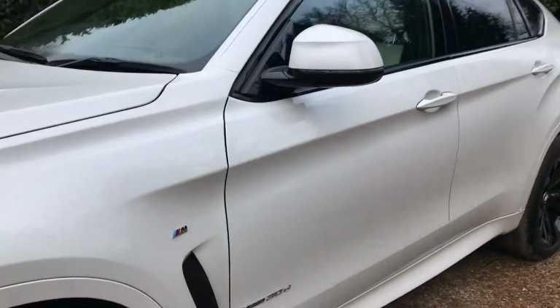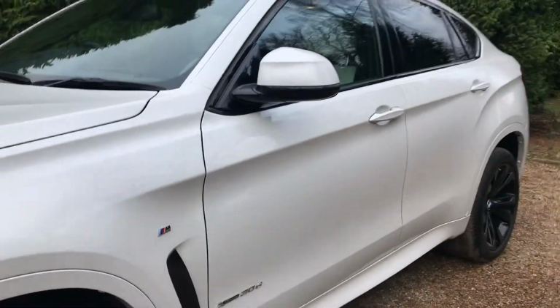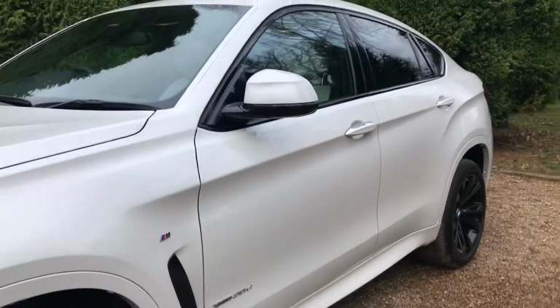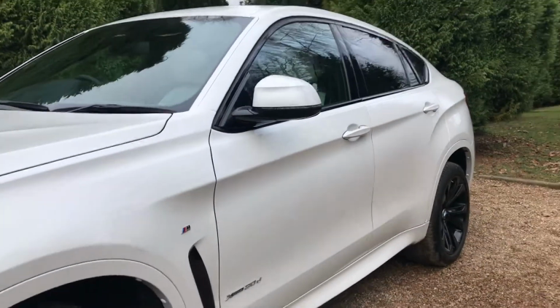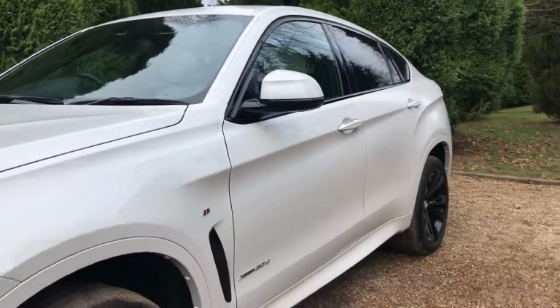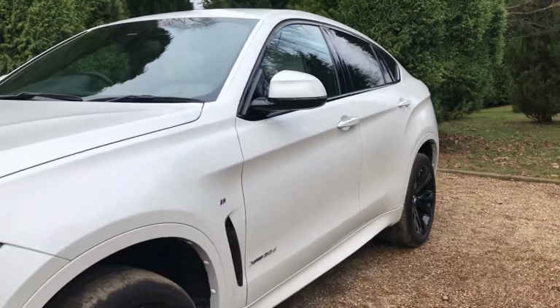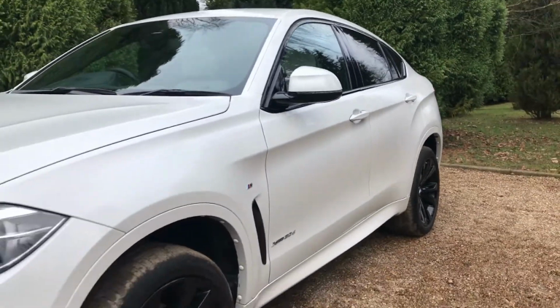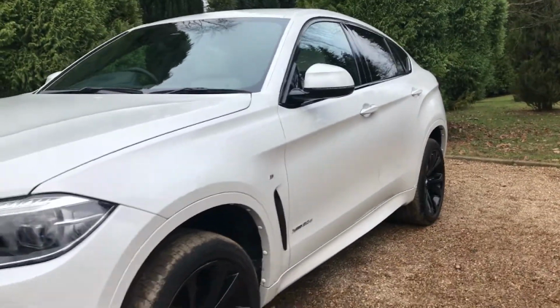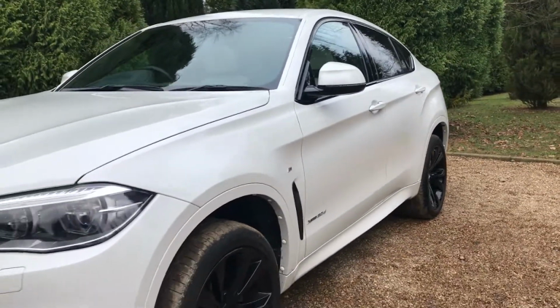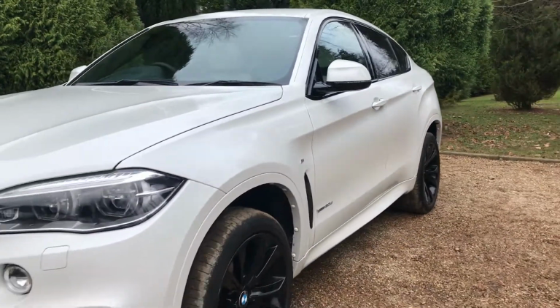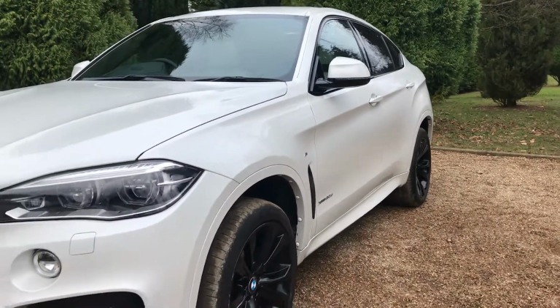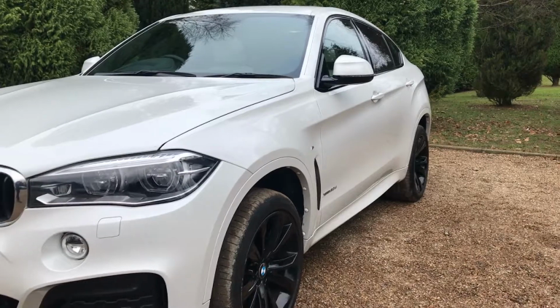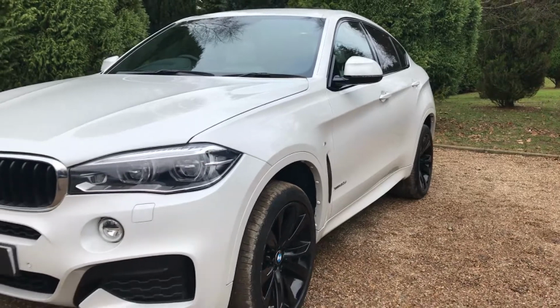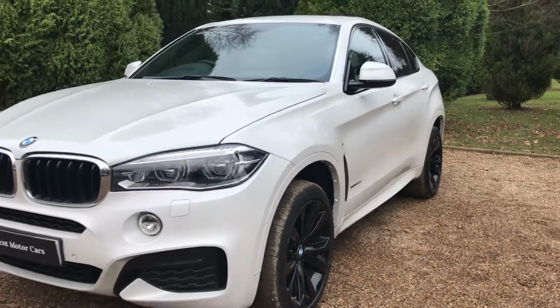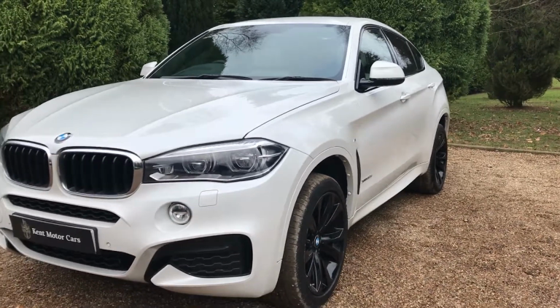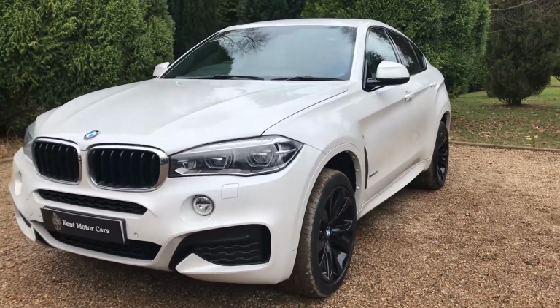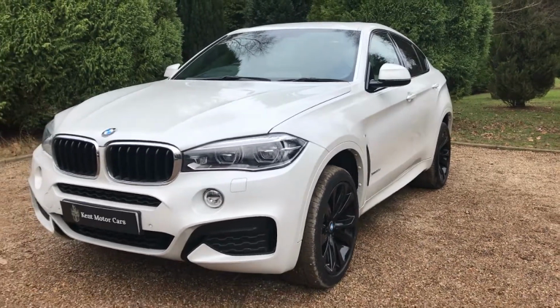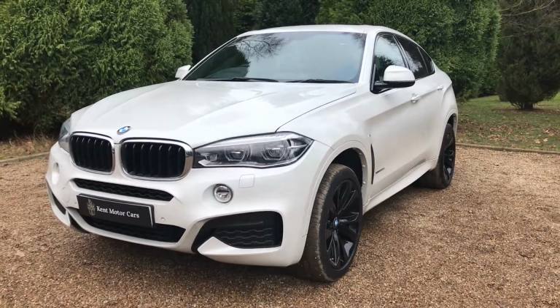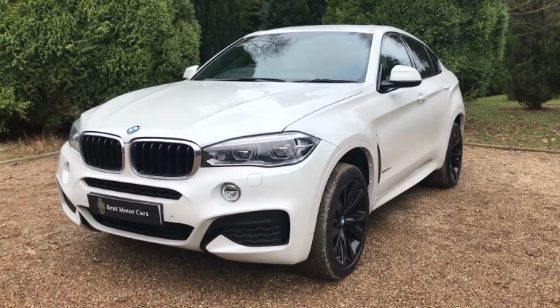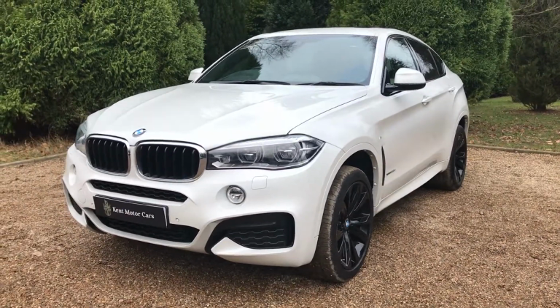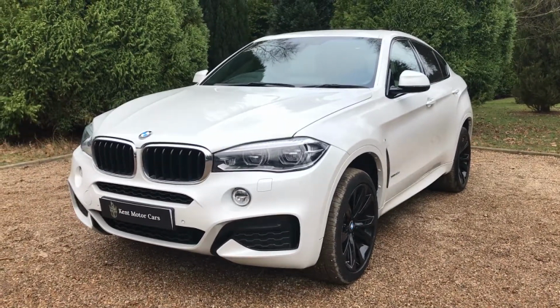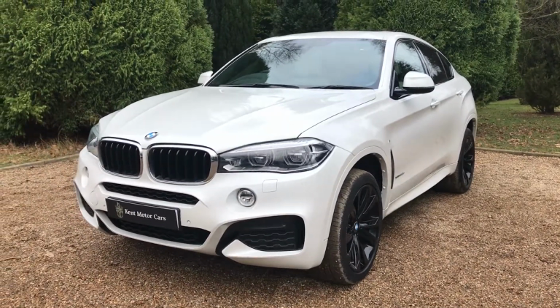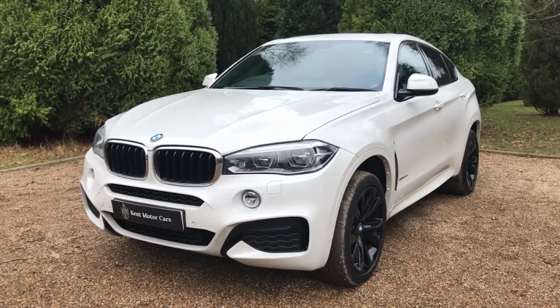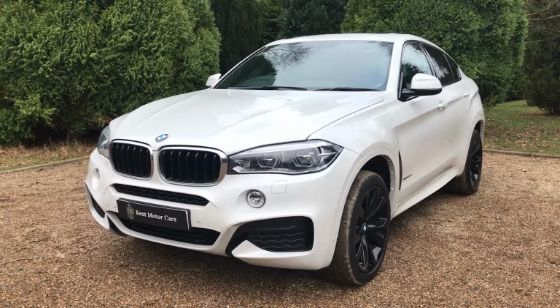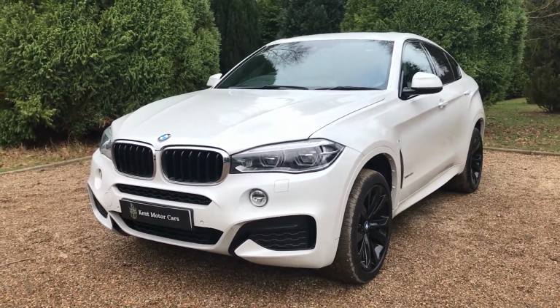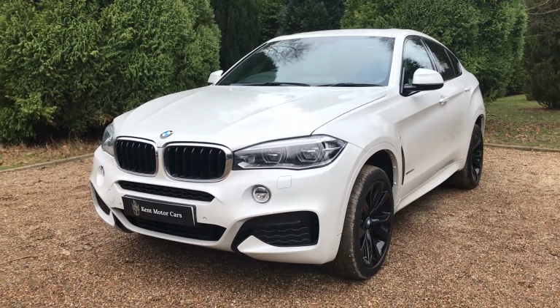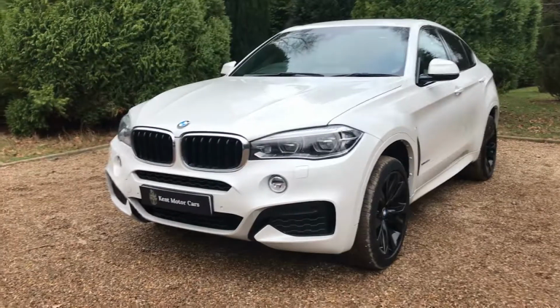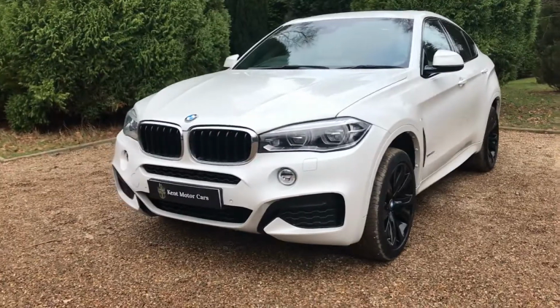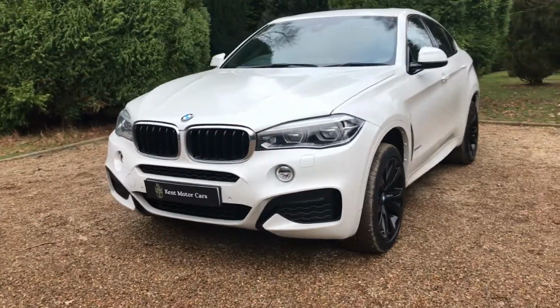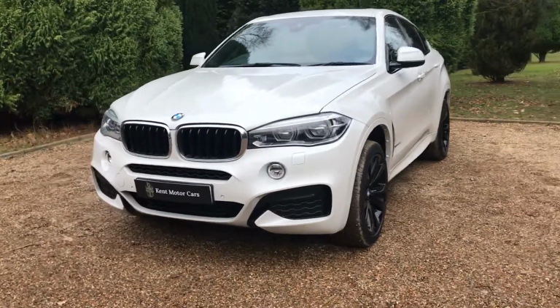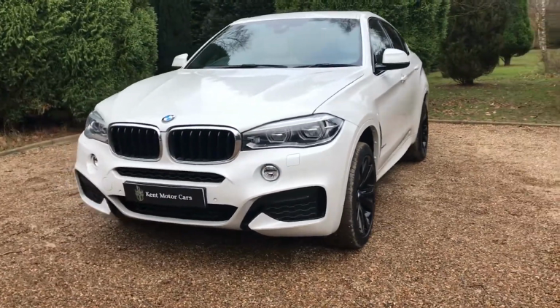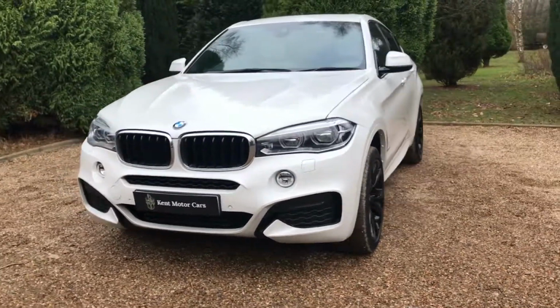All down this side, as you can see, no dents or anything like that. It's also got the LED adaptive headlights — really nice optional extra to have.